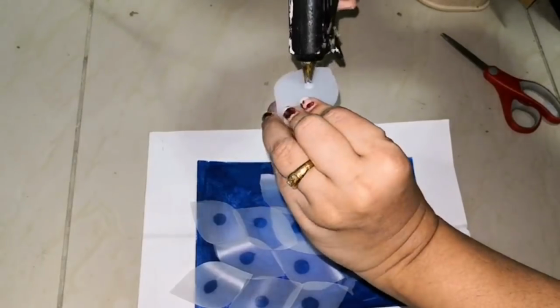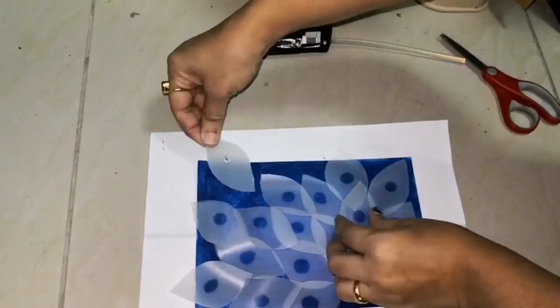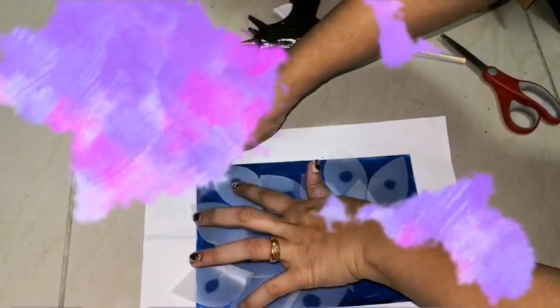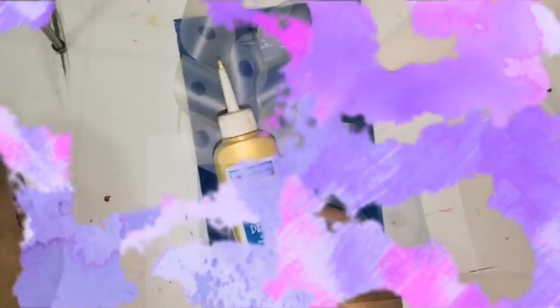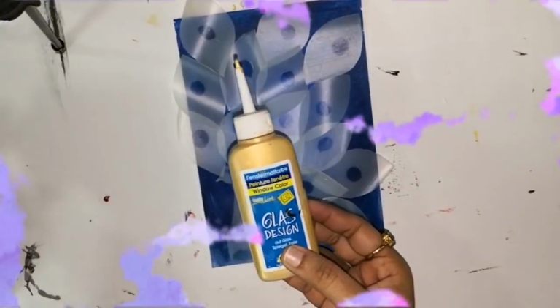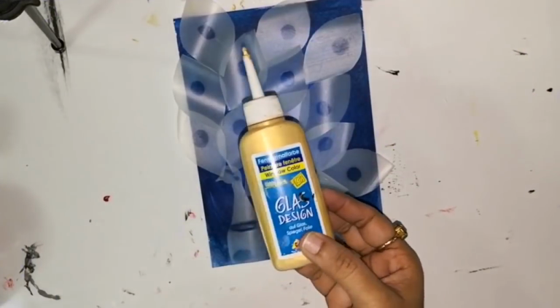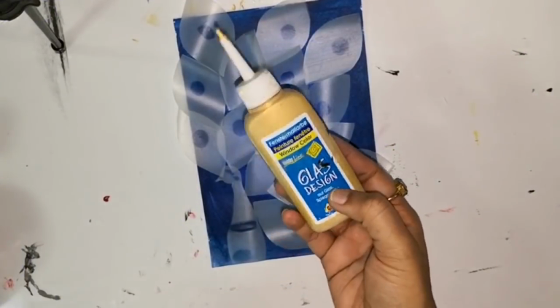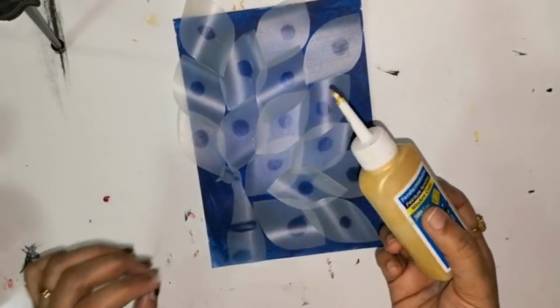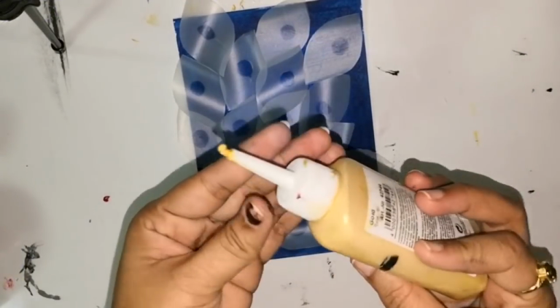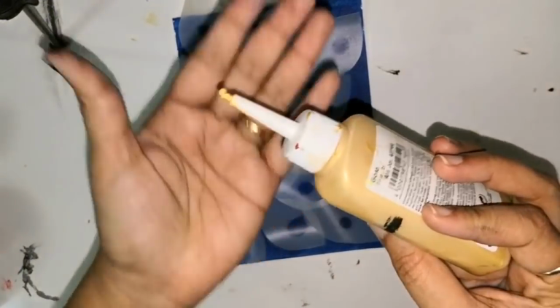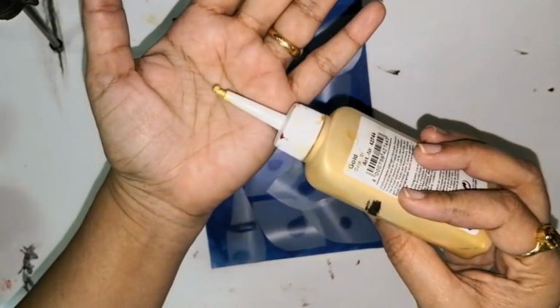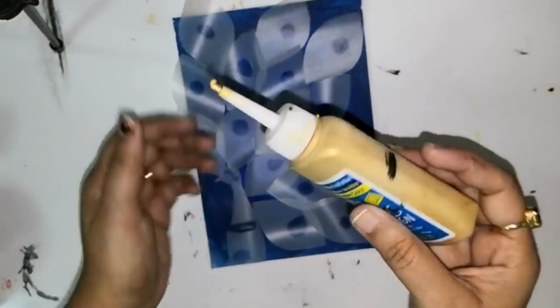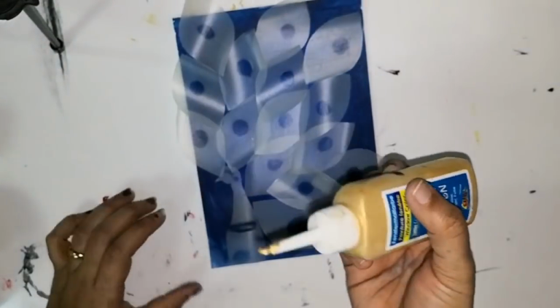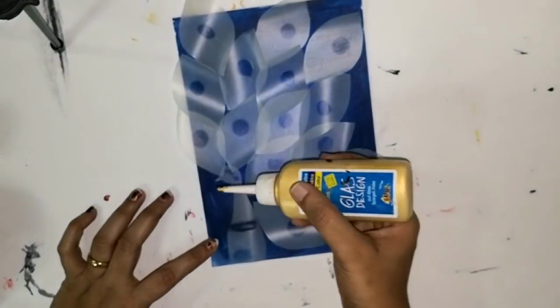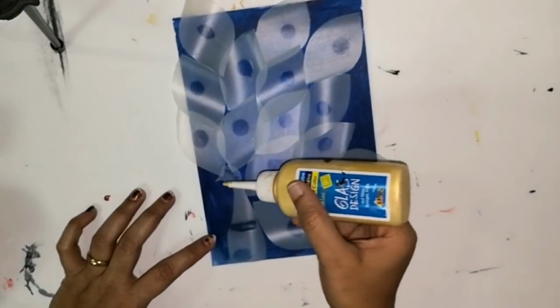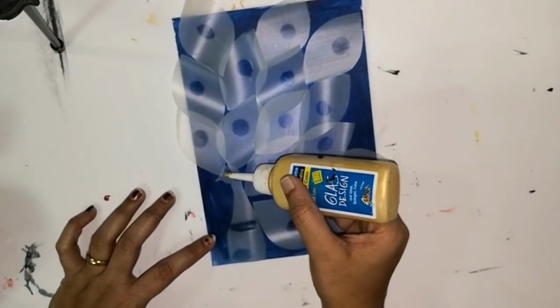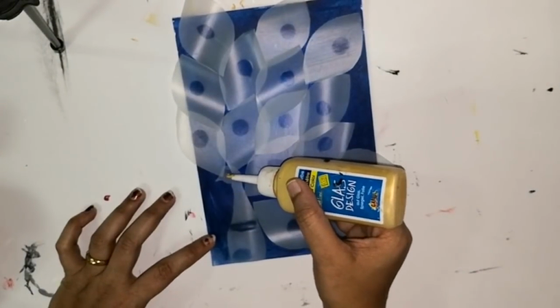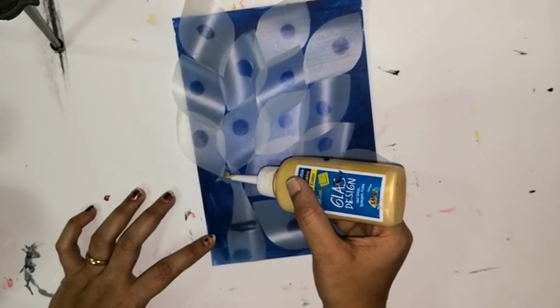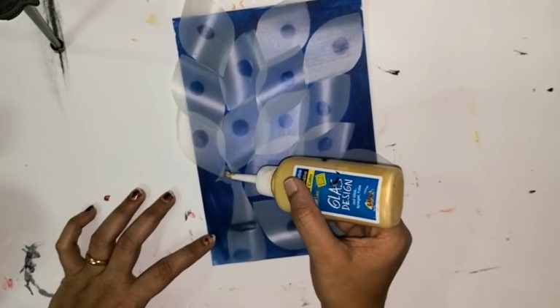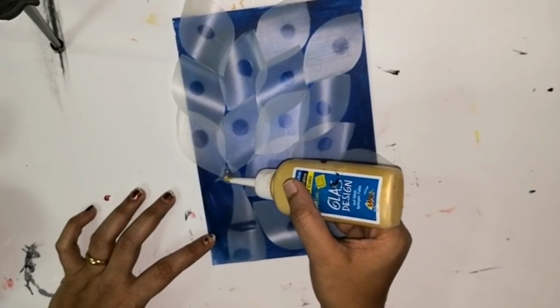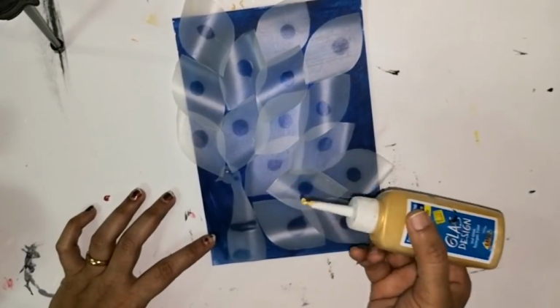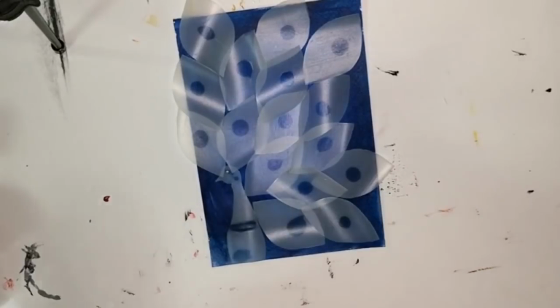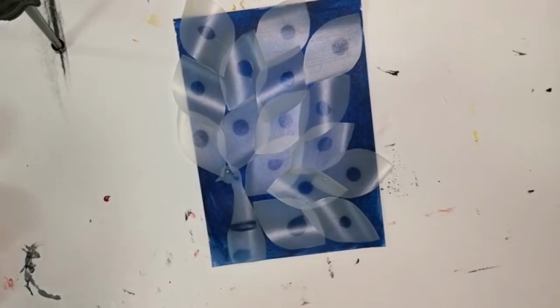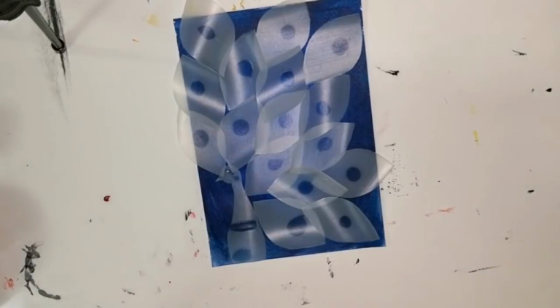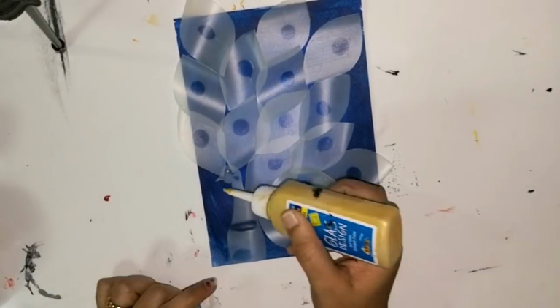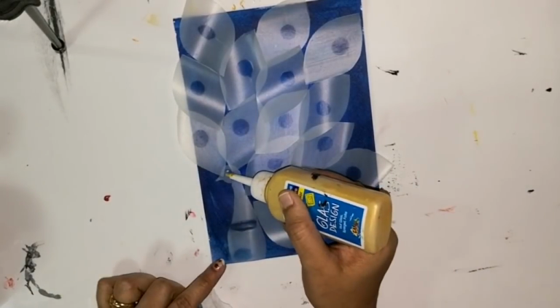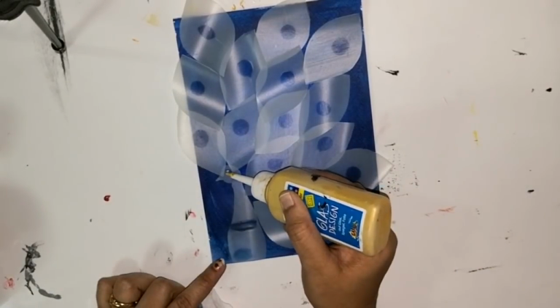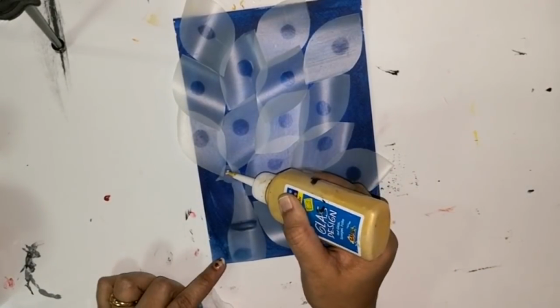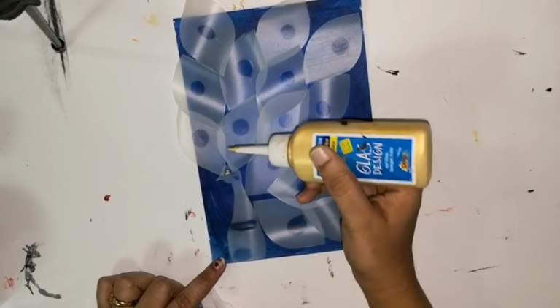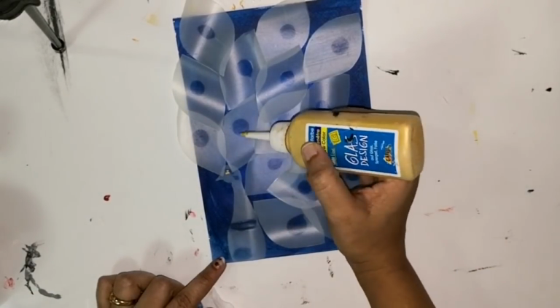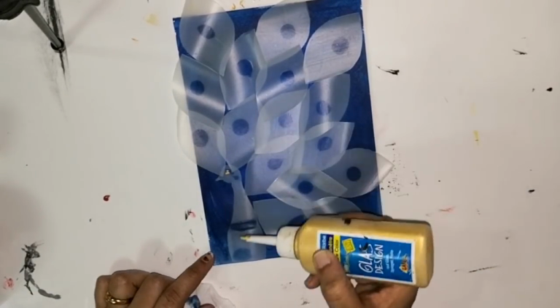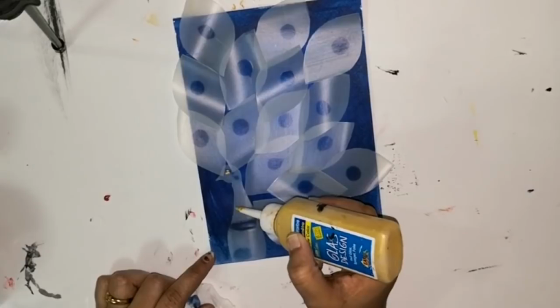Now almost all the feathers are in position and I am going to add texture using a golden and silver liner. I am using the golden liner from Glass Art and a silver liner from the brand Camel.